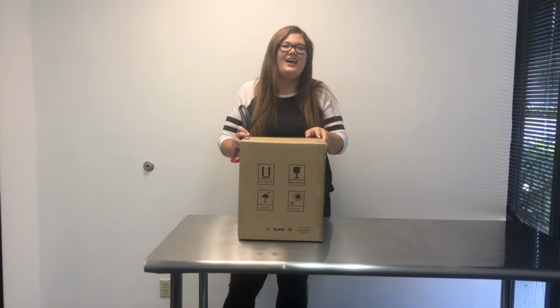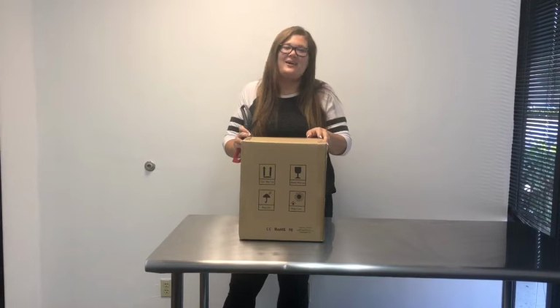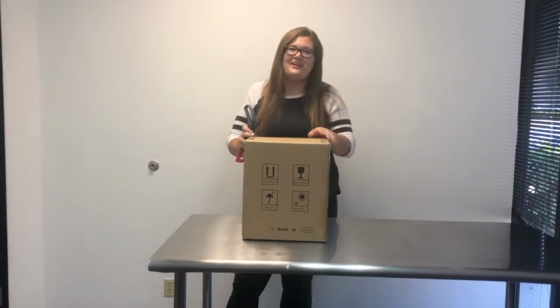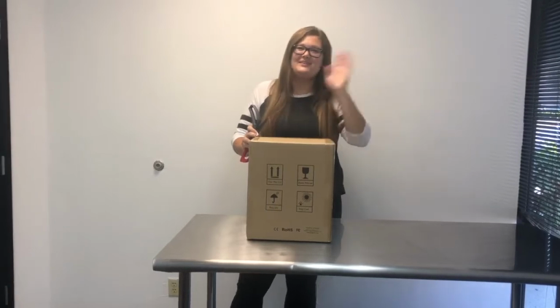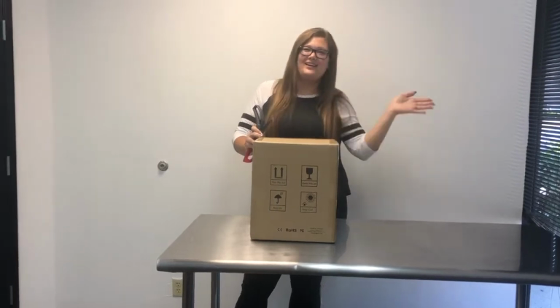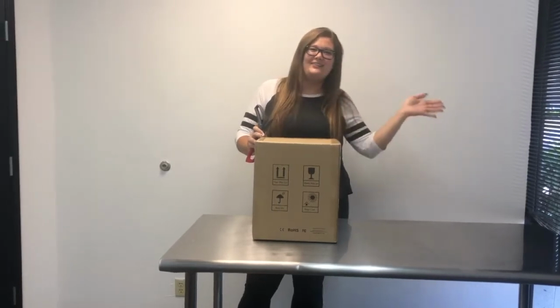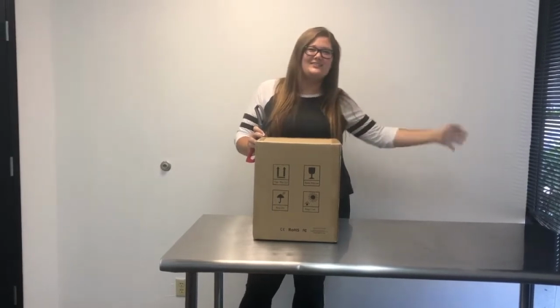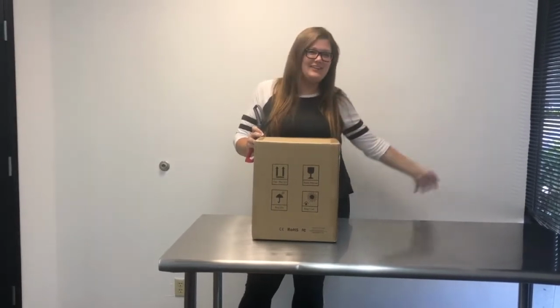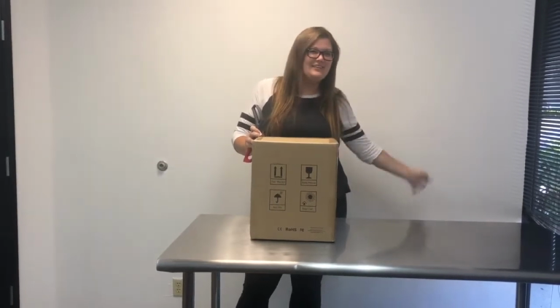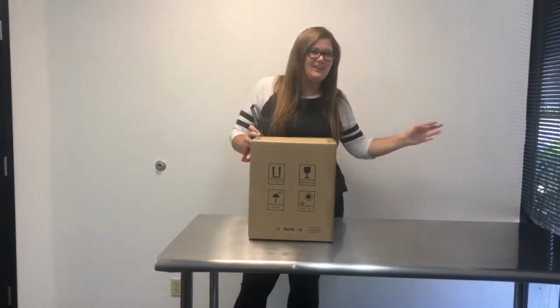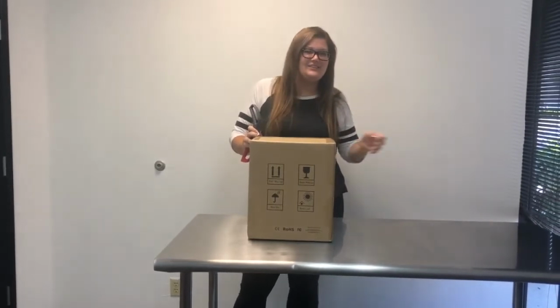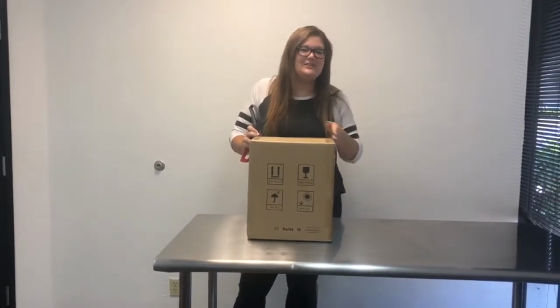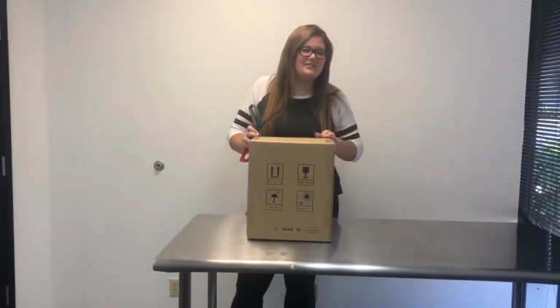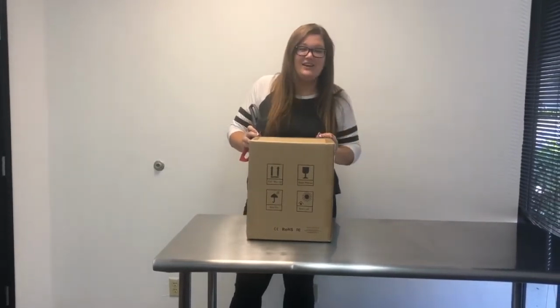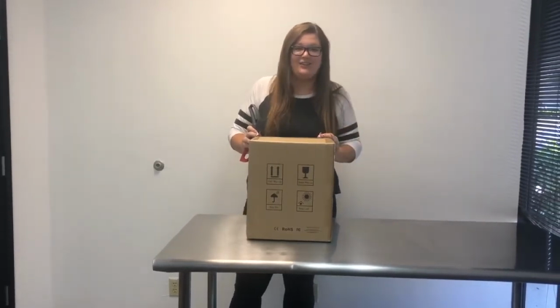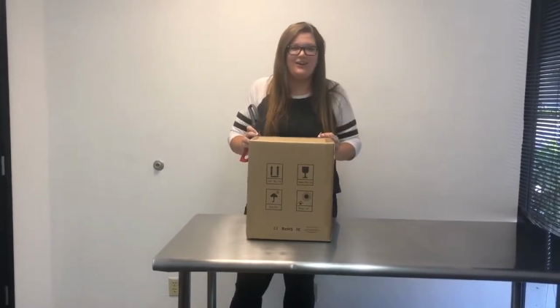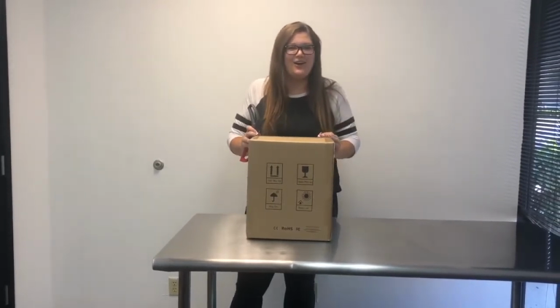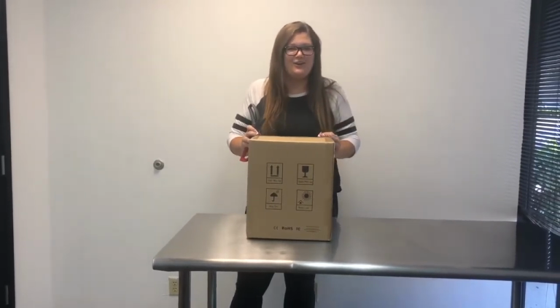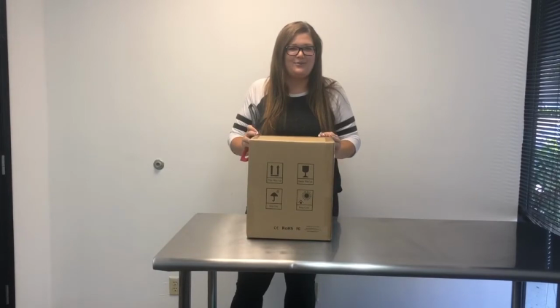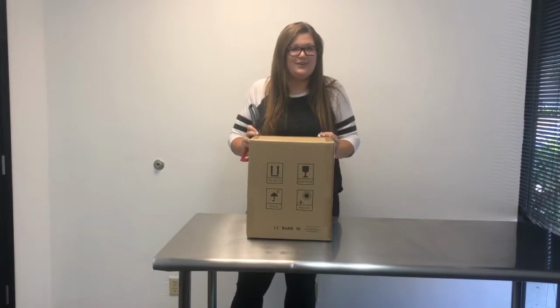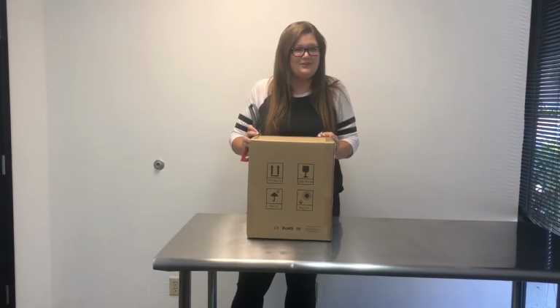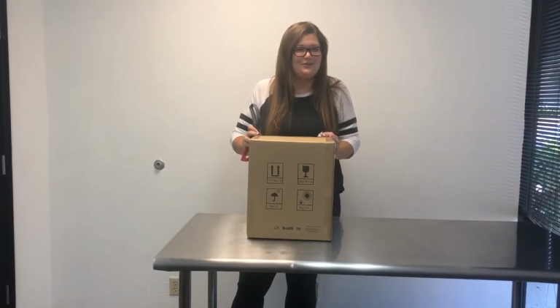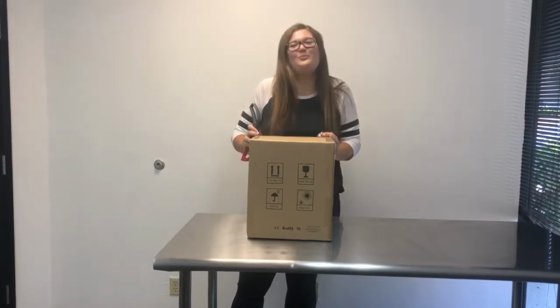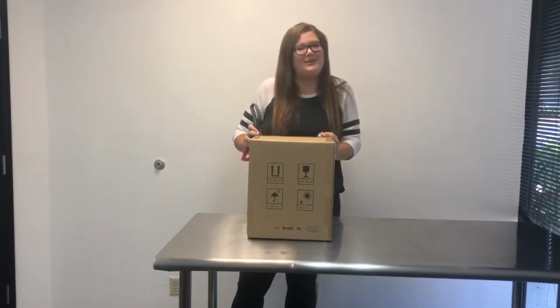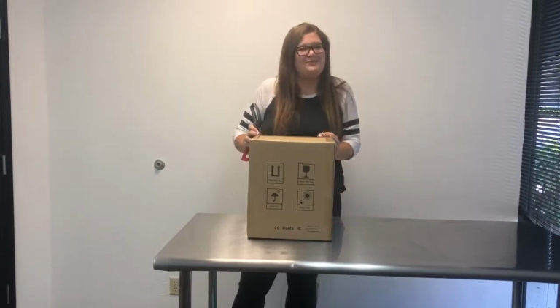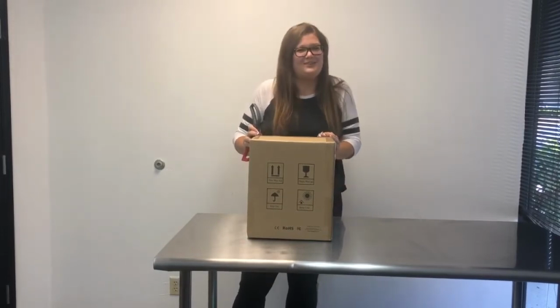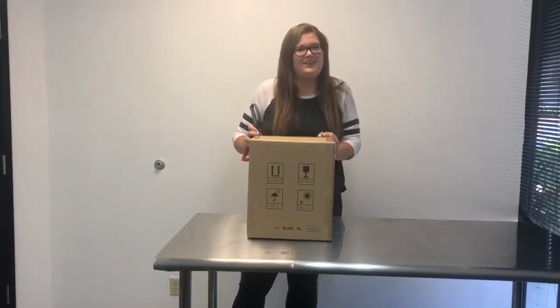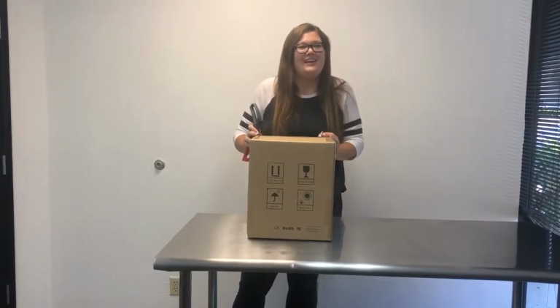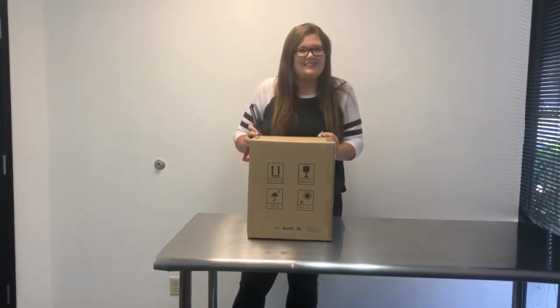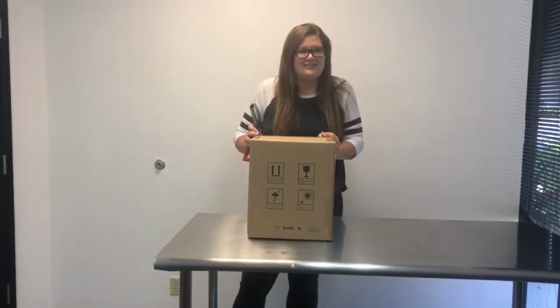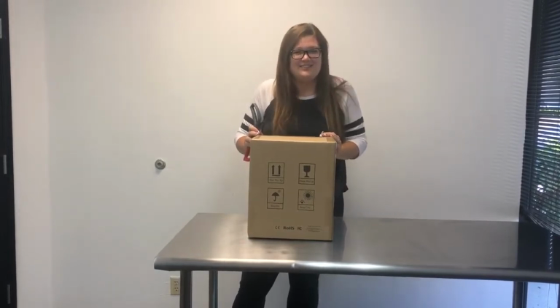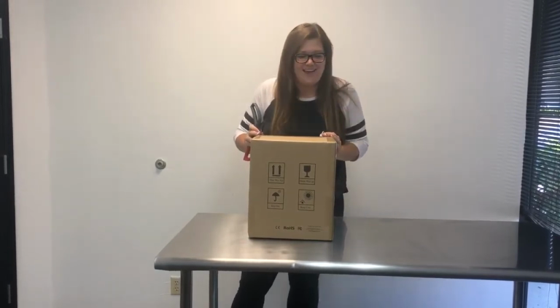Hi, my name is Alana. I work at Tori Hills Technology. We just got in the Longer Cube 2 3D printer. Let's see what's inside.